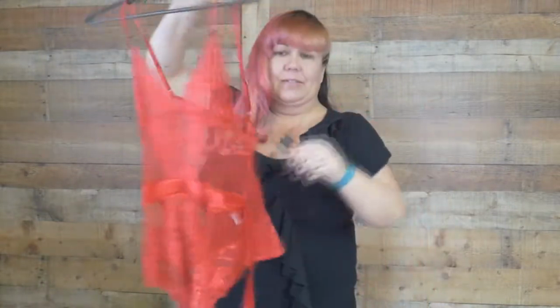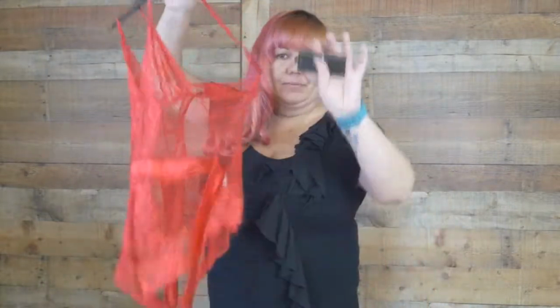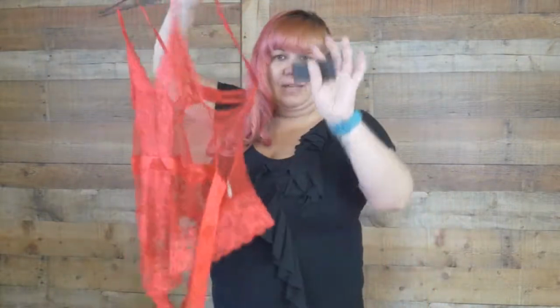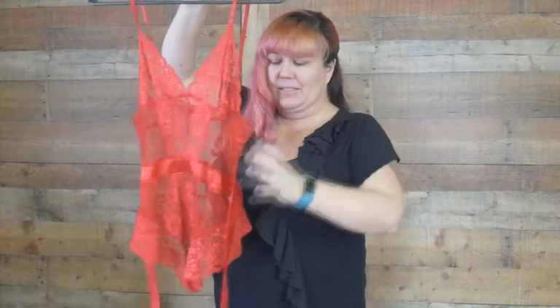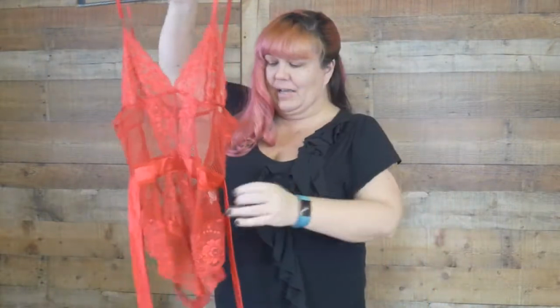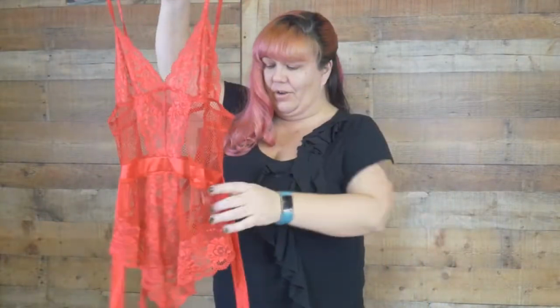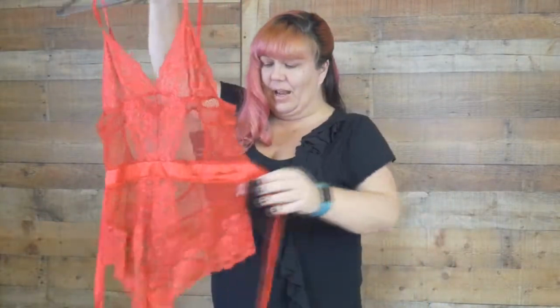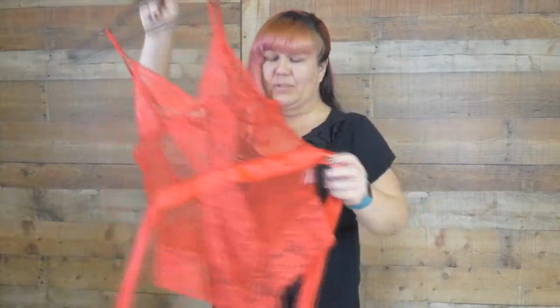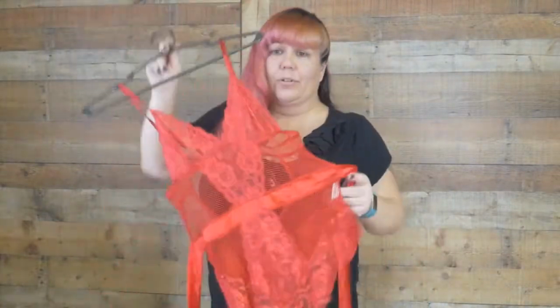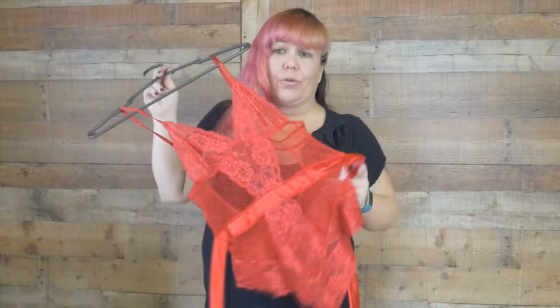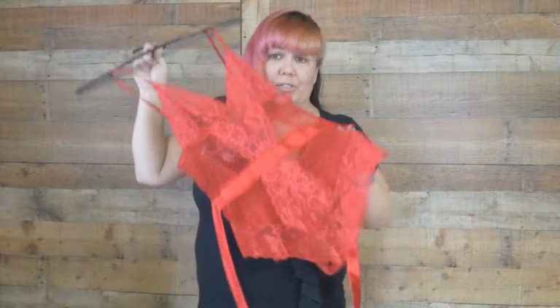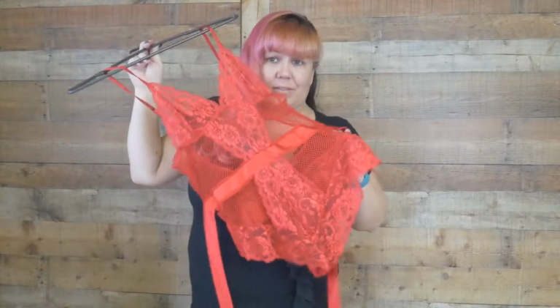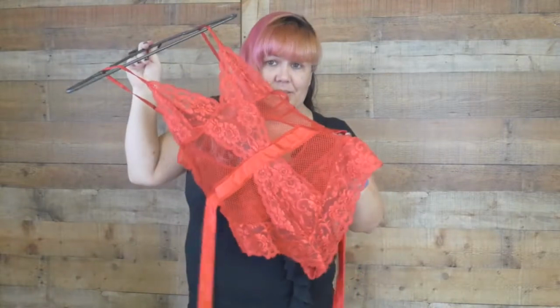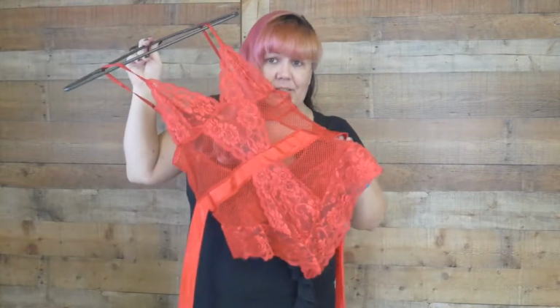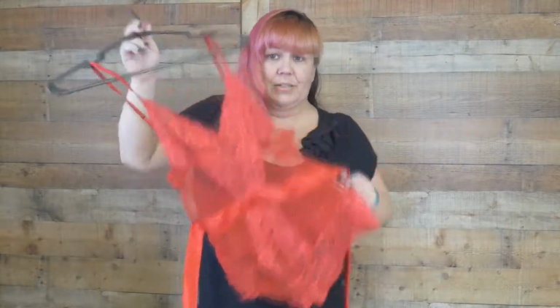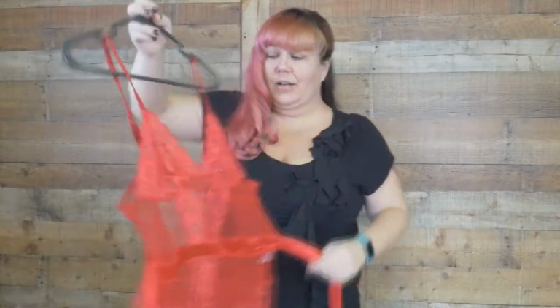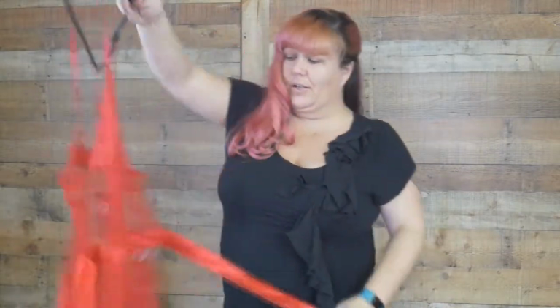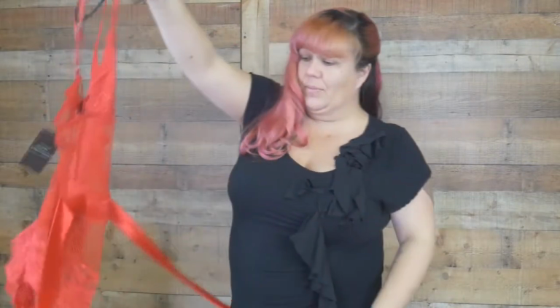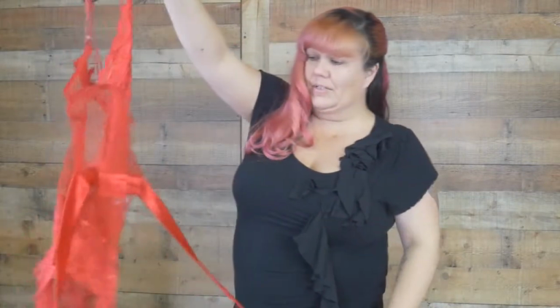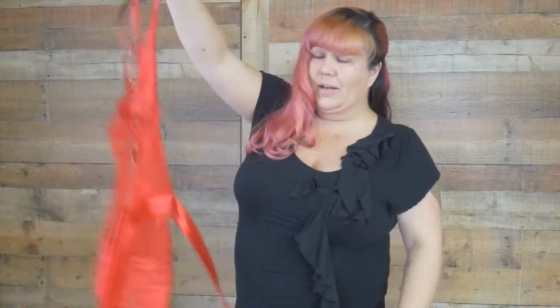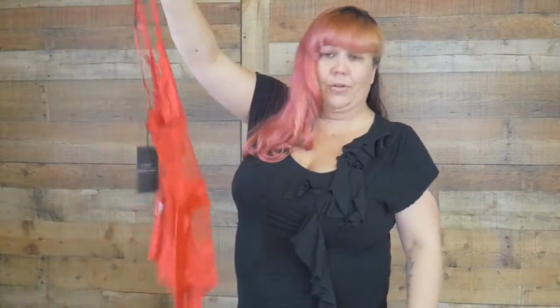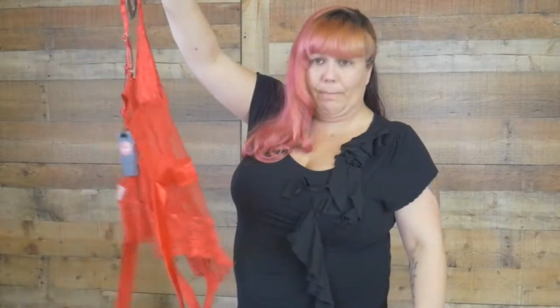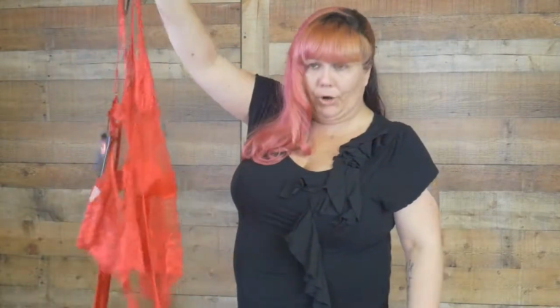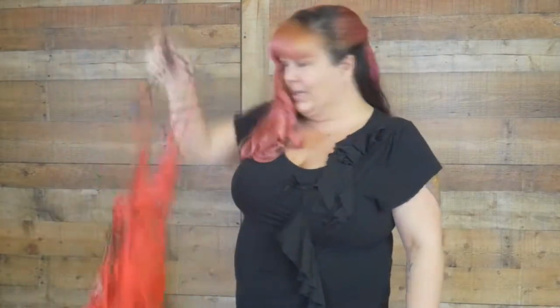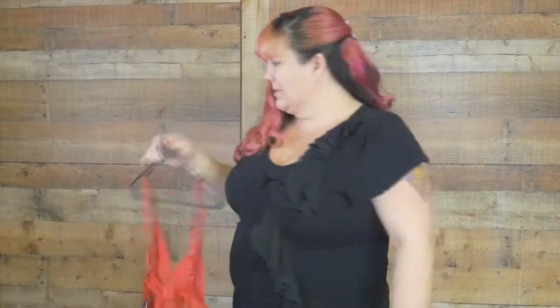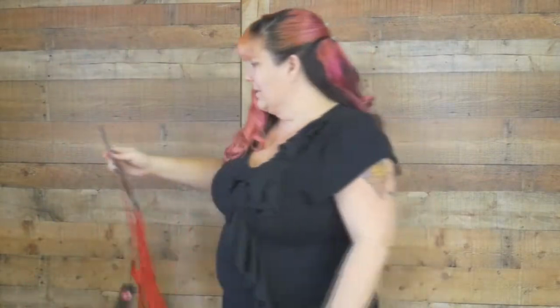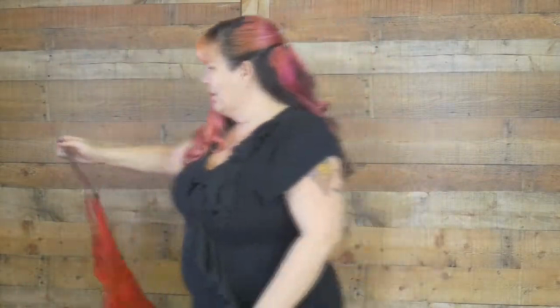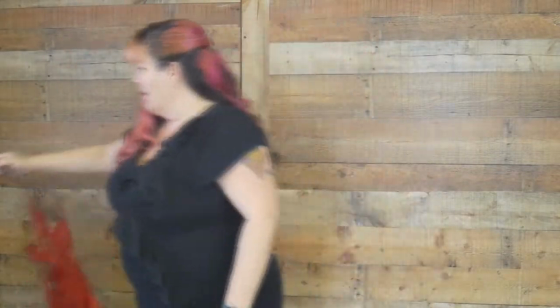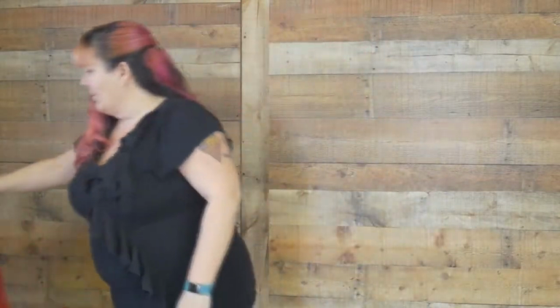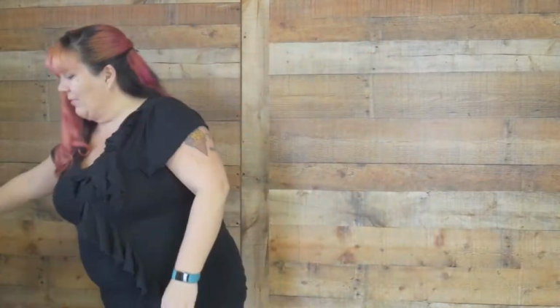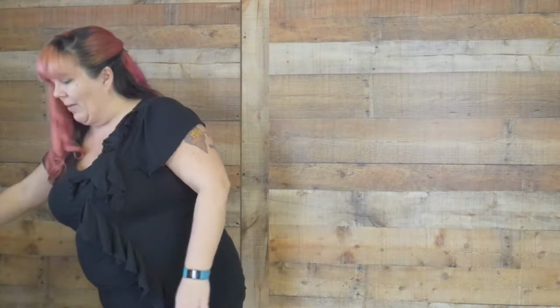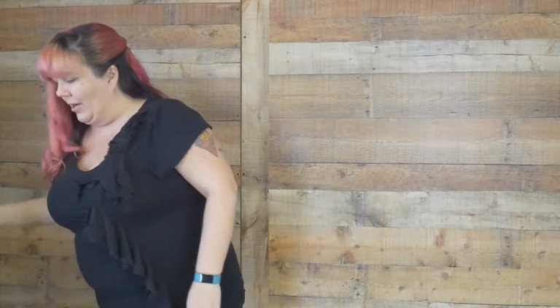It still has the tags on it. Absolutely gorgeous. It's going to make somebody look perfect. Love that one.